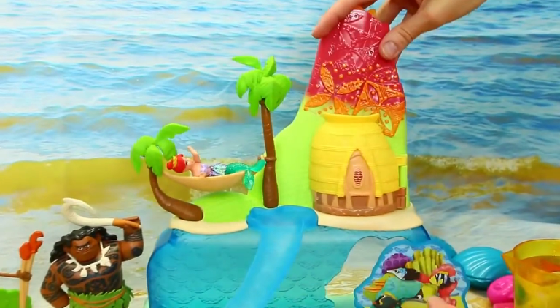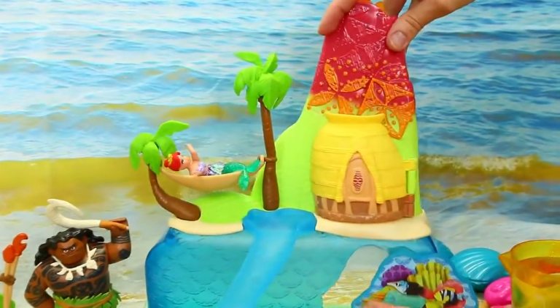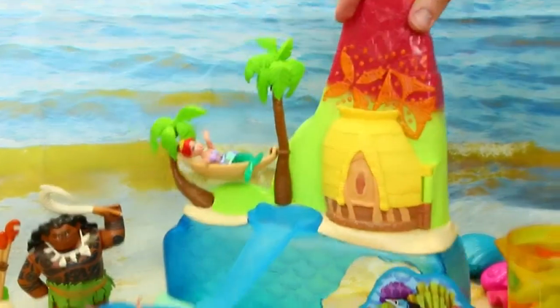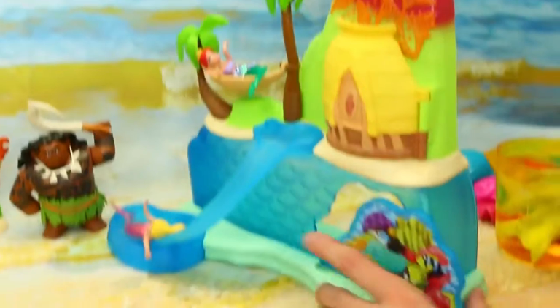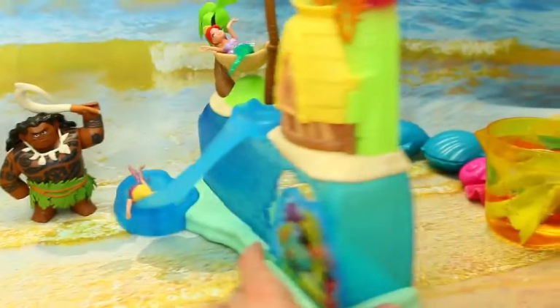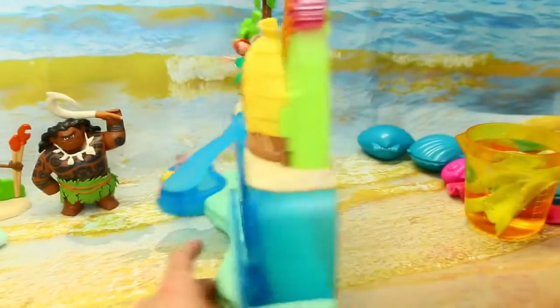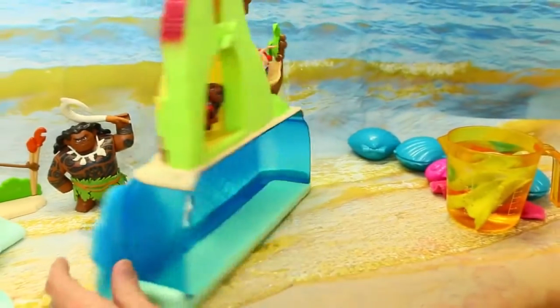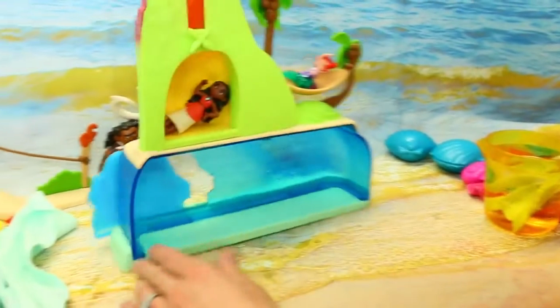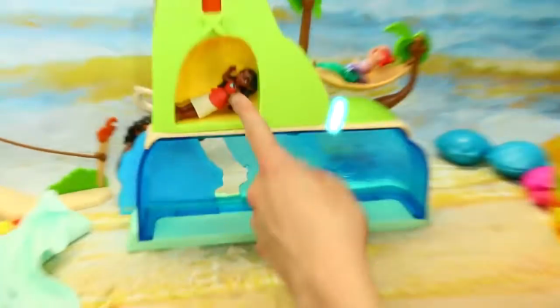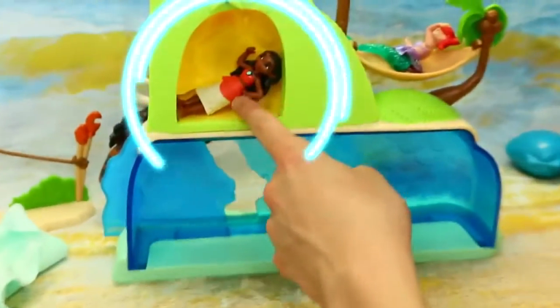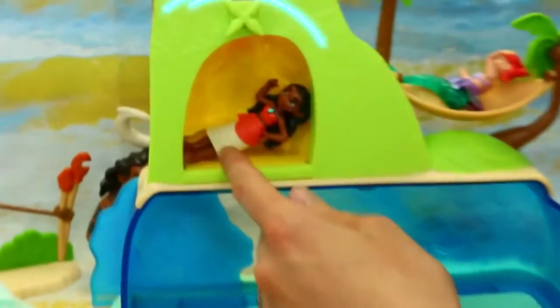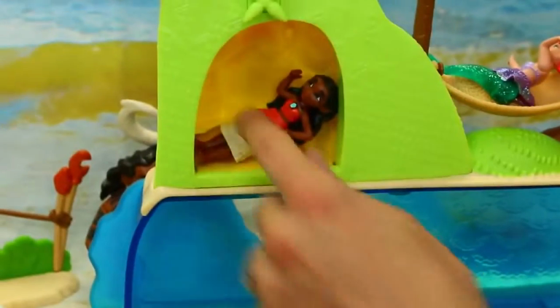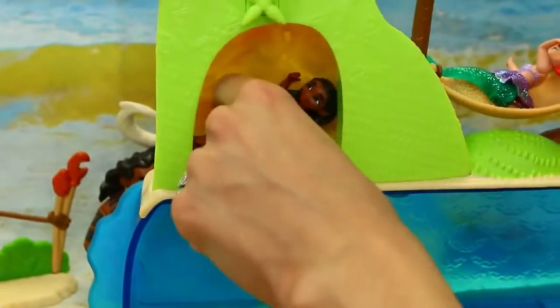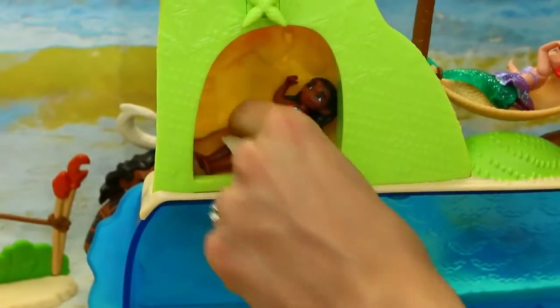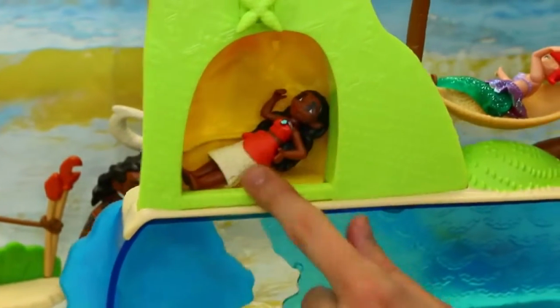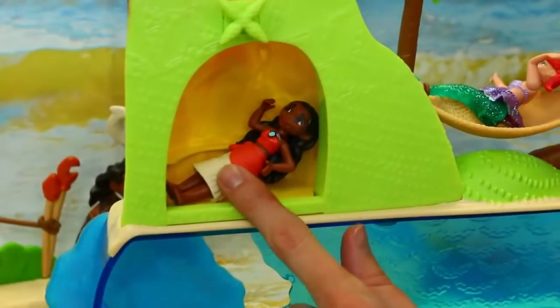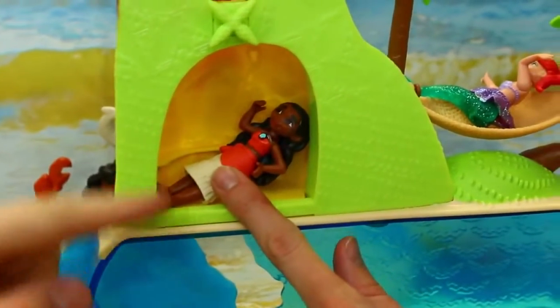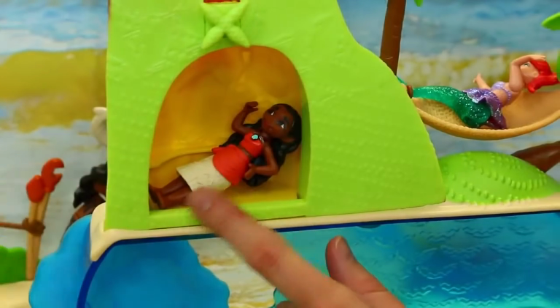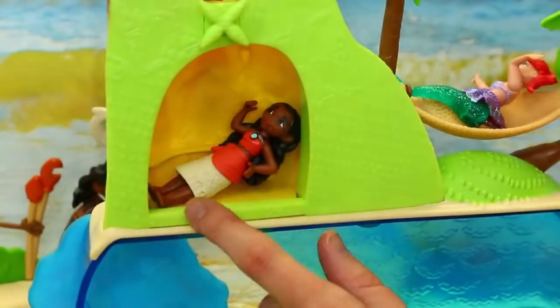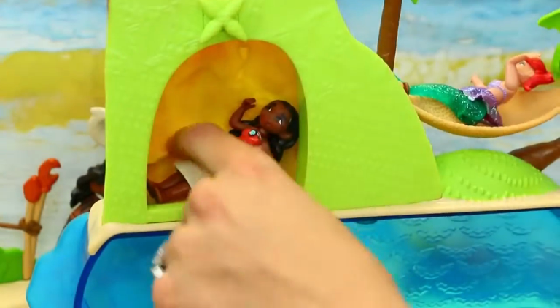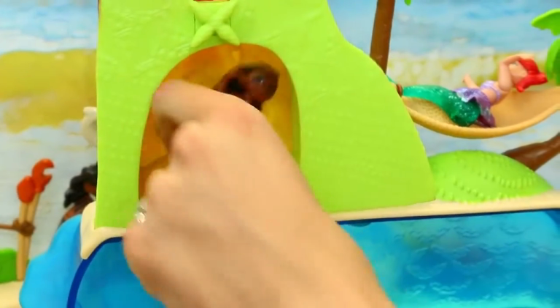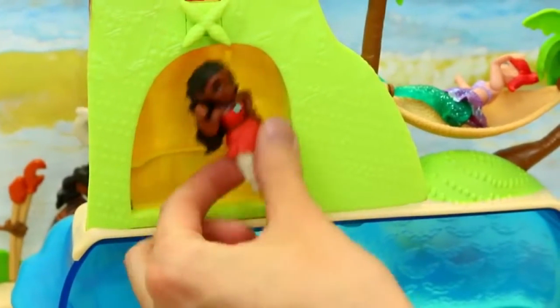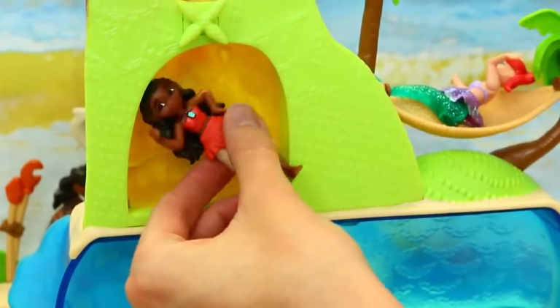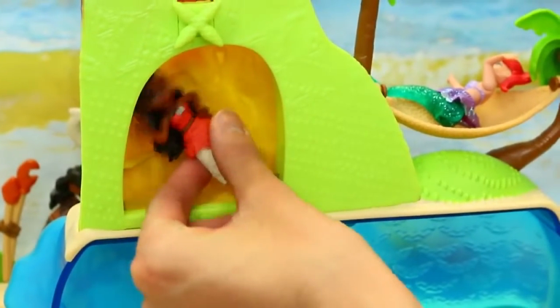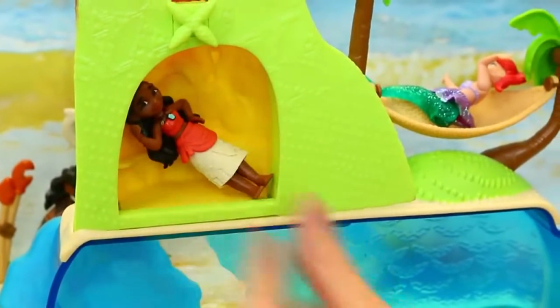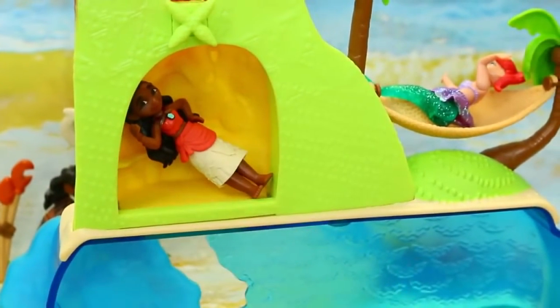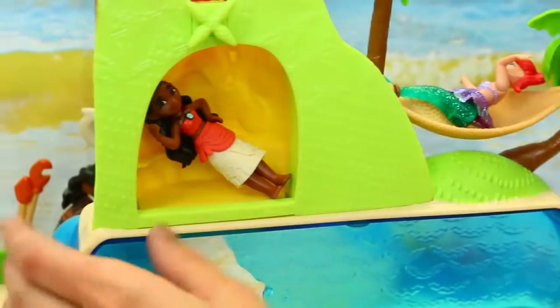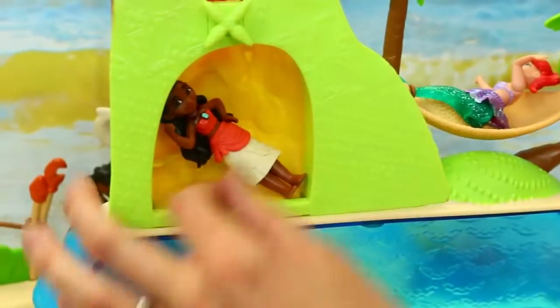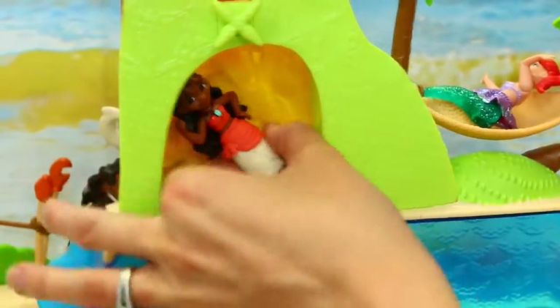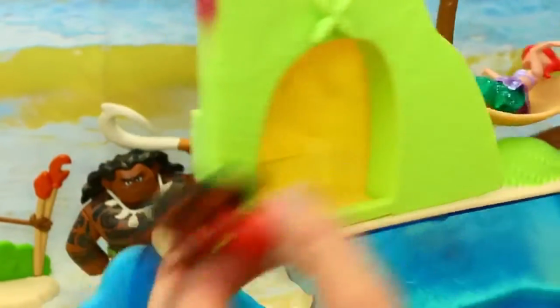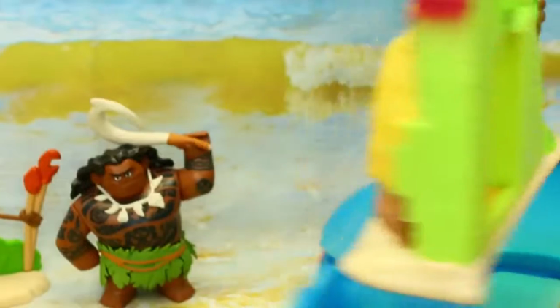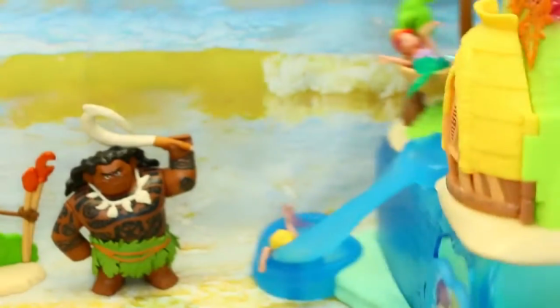Where's Moana? Ta-da! She's hanging back here. Isn't that kind of cool? Just hanging out in the hut. This is where her ancestors hang out. That's super cool.